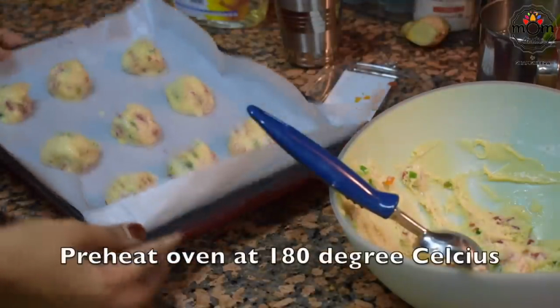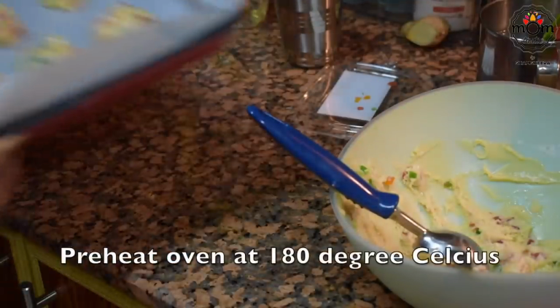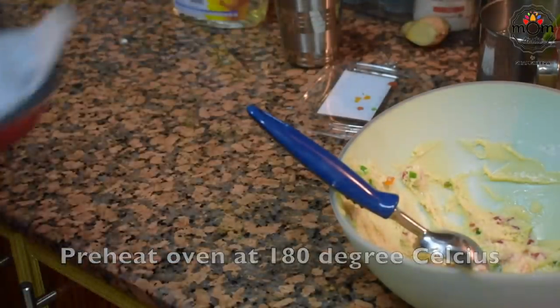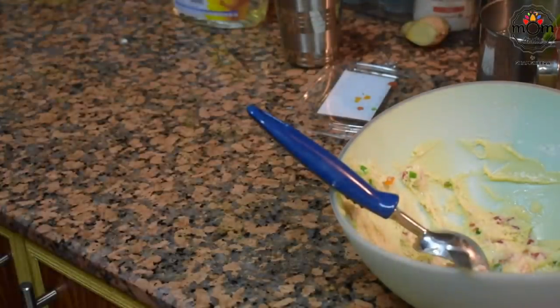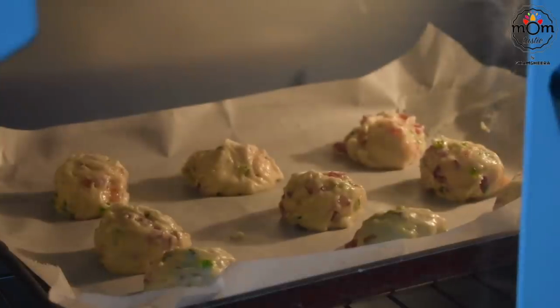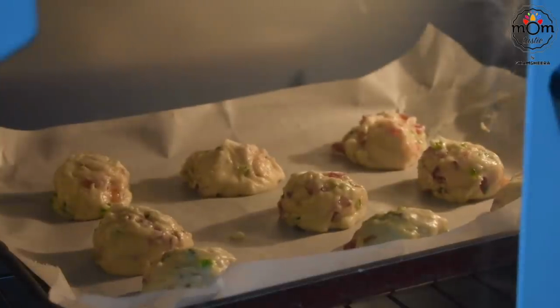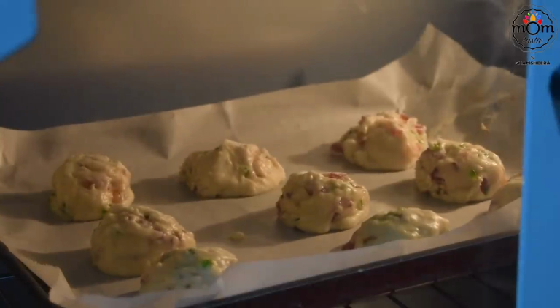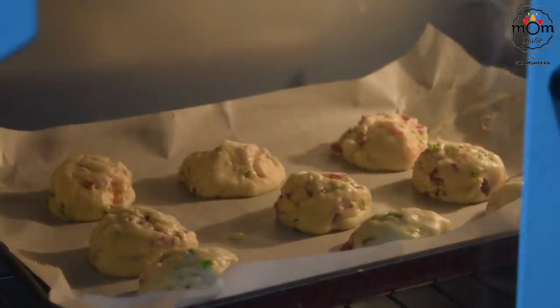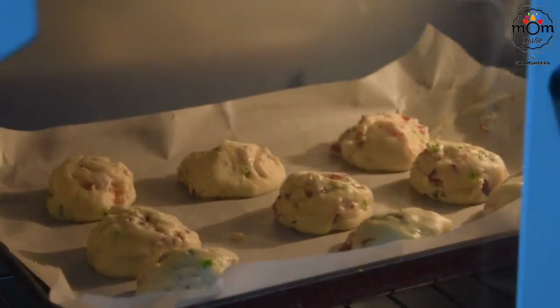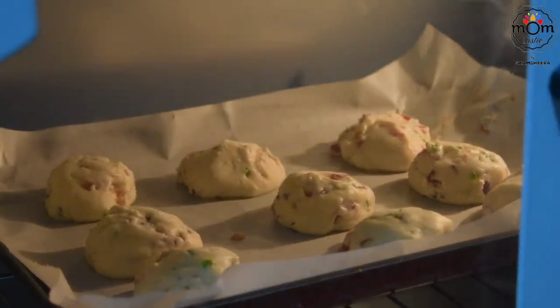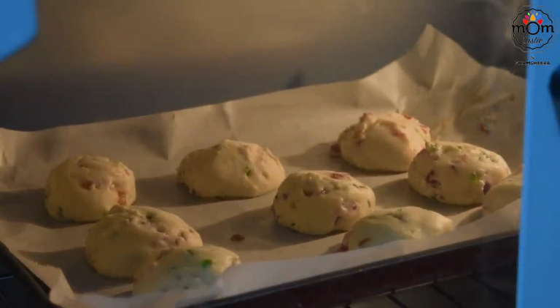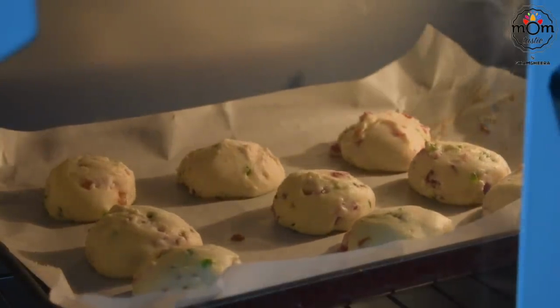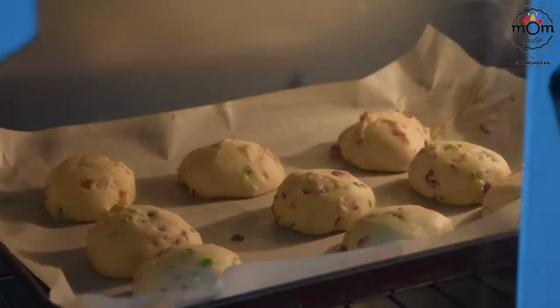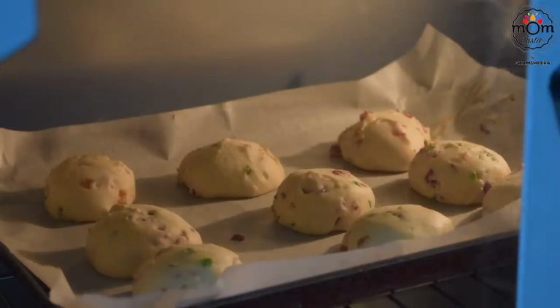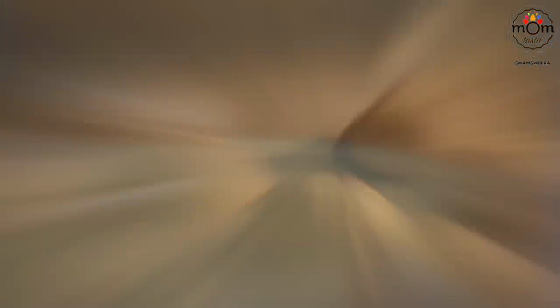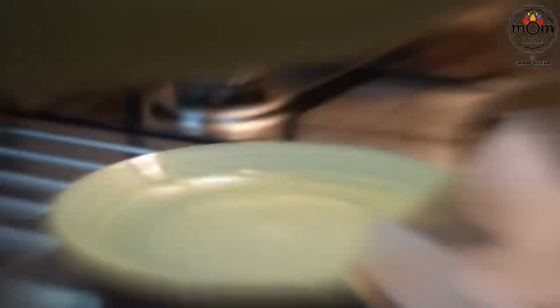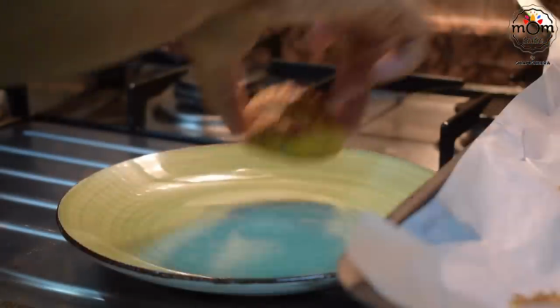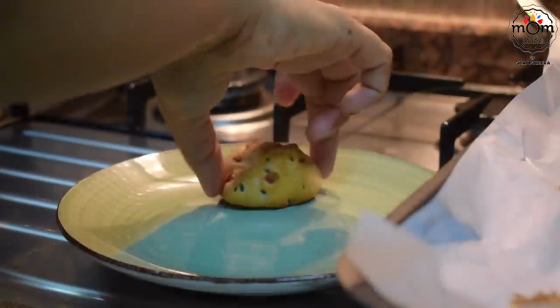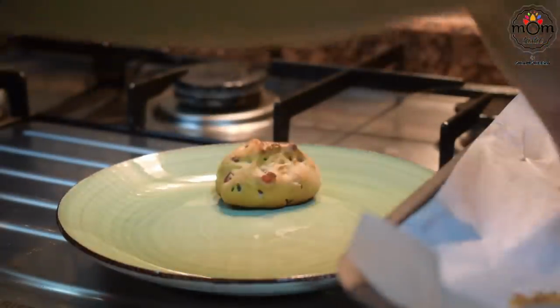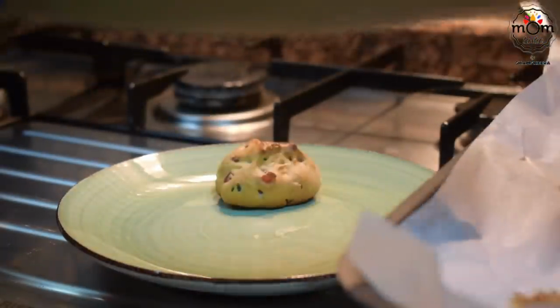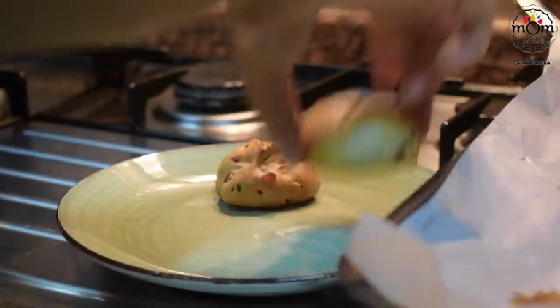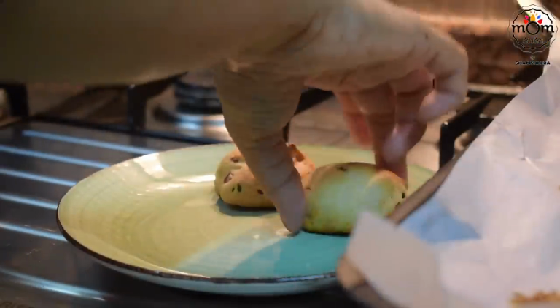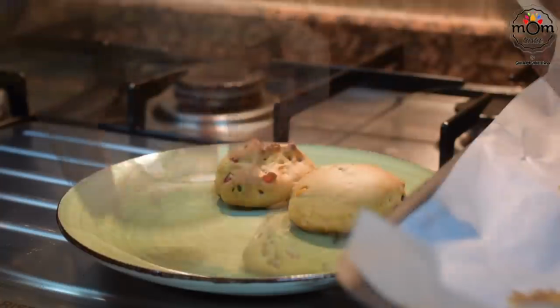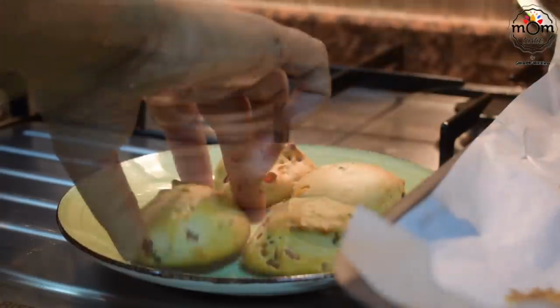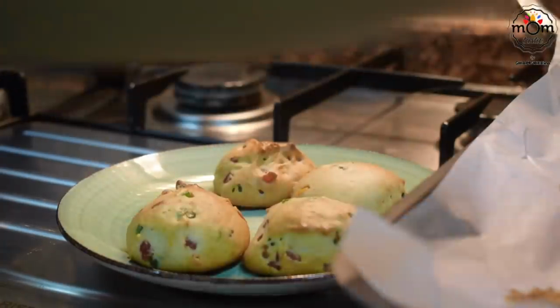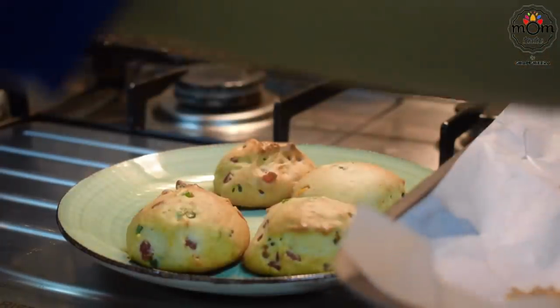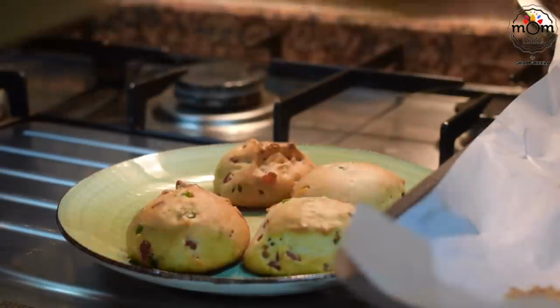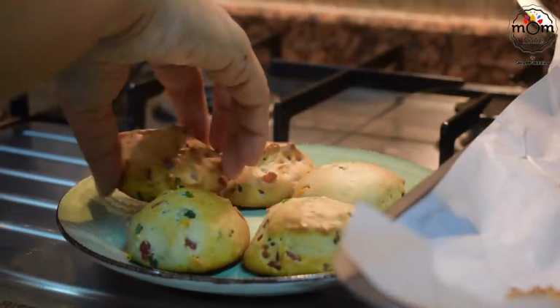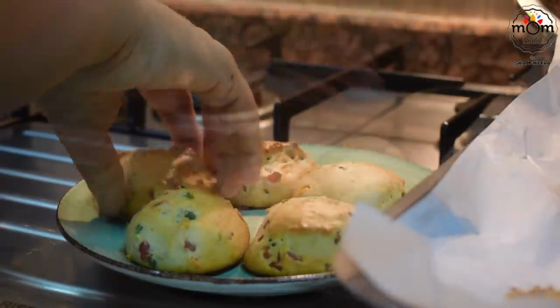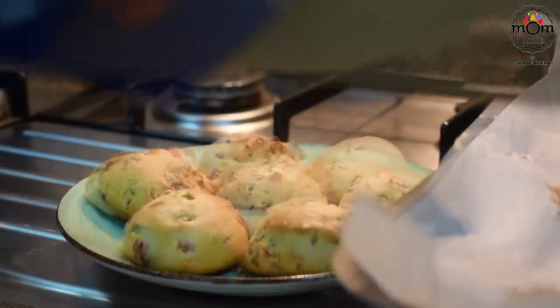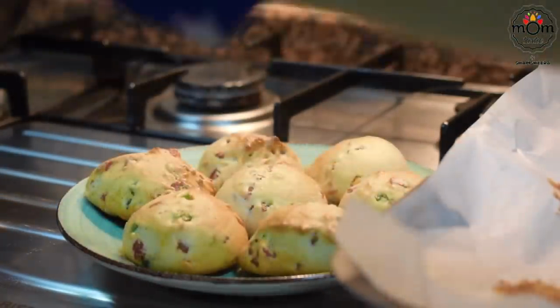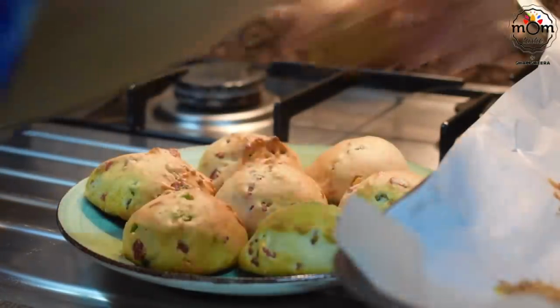Place this in a preheated oven at 180 degrees Celsius with heat from top and bottom. The time will differ — make sure it's a light brown shade all over. It will take almost 20 to 25 minutes; keep an eye on the color change of the cookie.